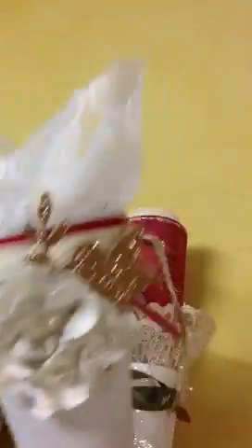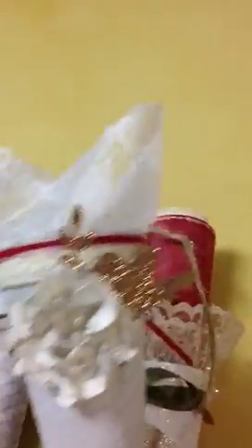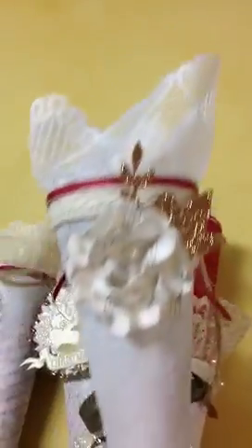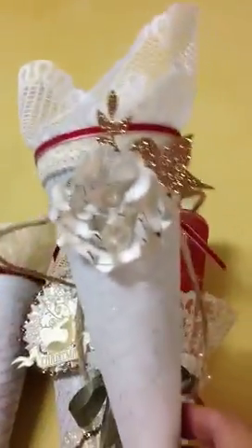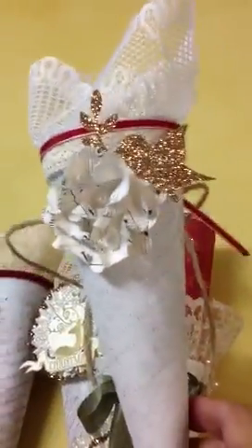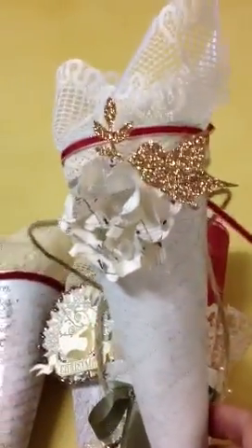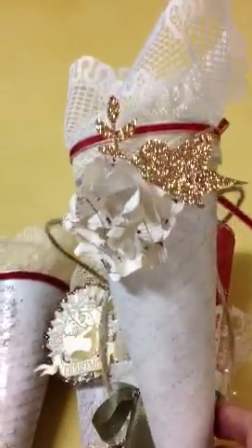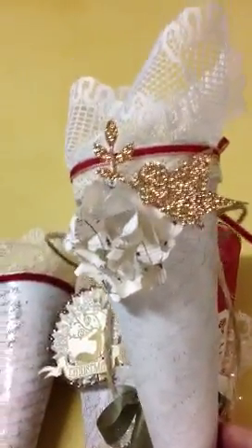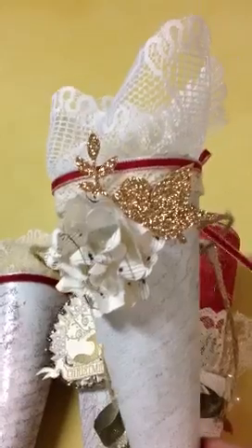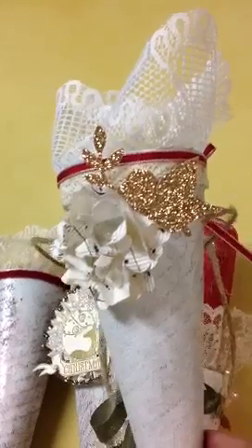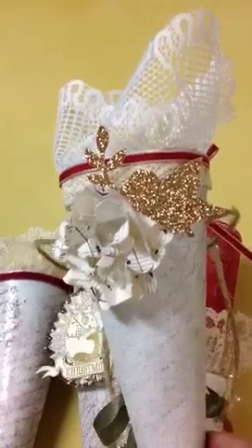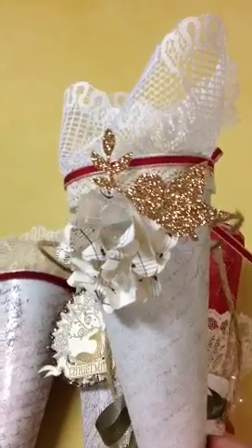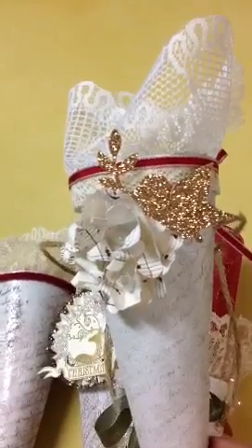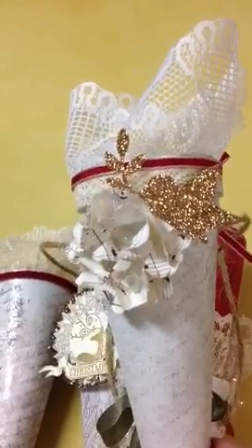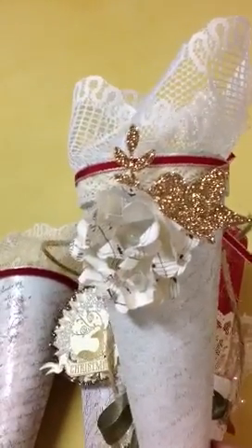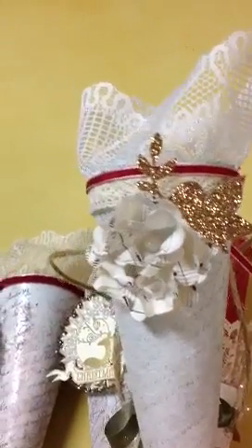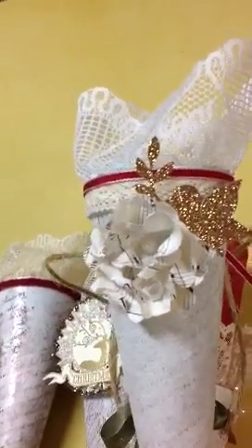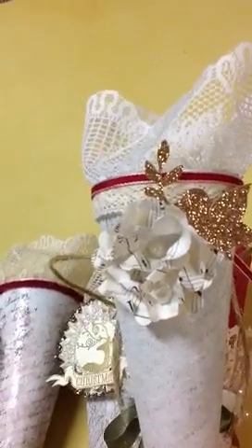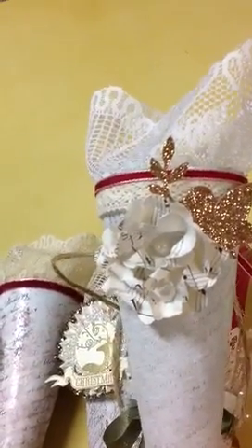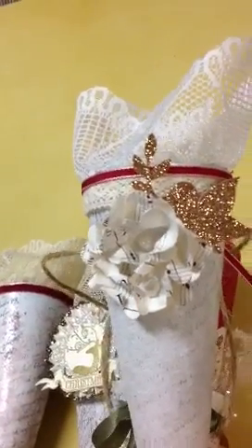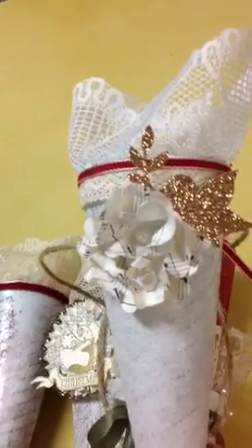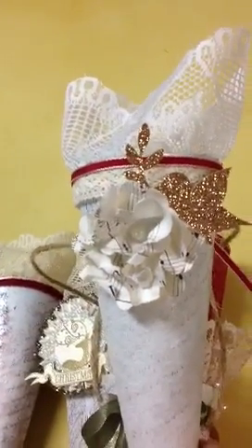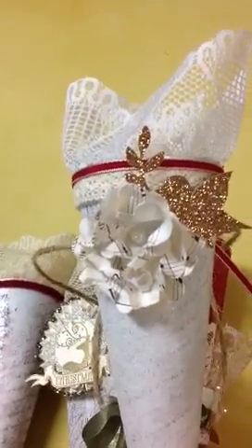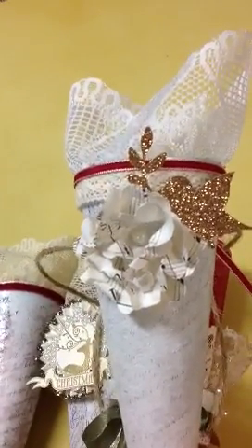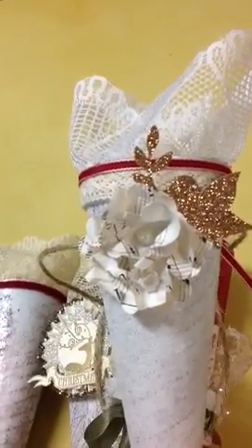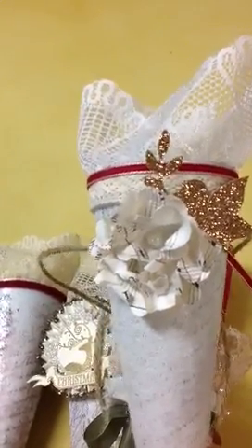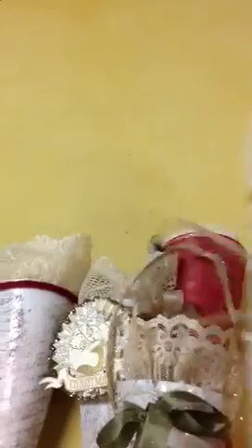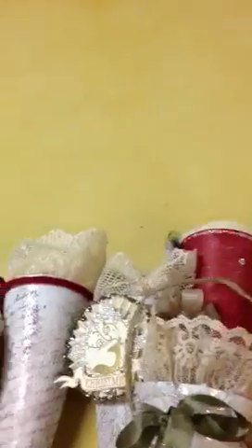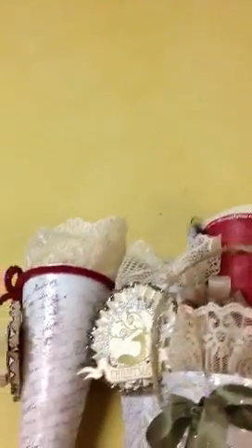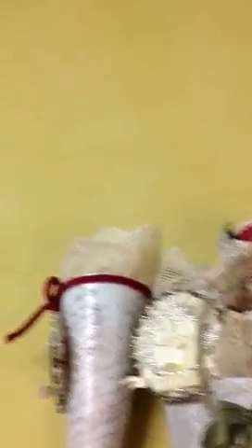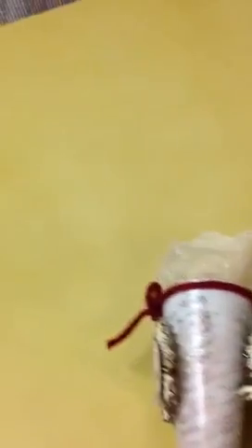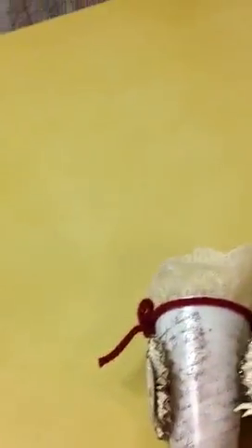On this one I used our glimmer paper and our bird builder punch, and pearls, and music sheet paper with our scallop punch. They're just all a little different.